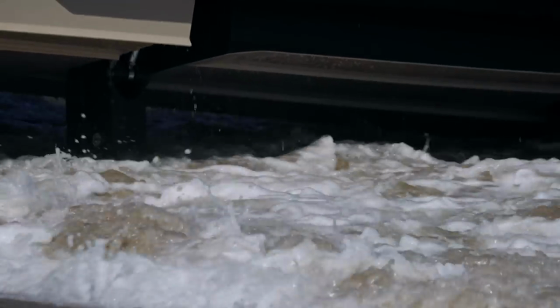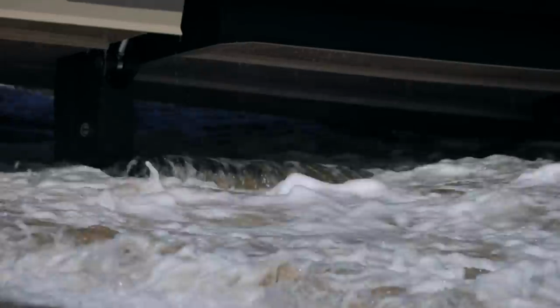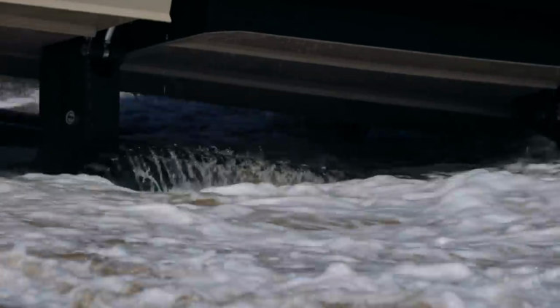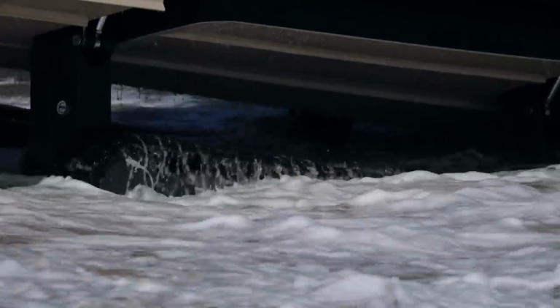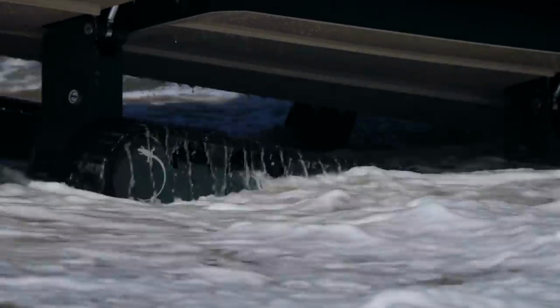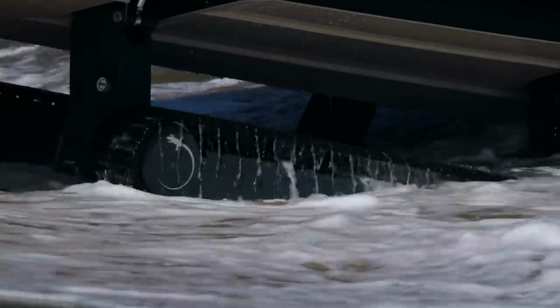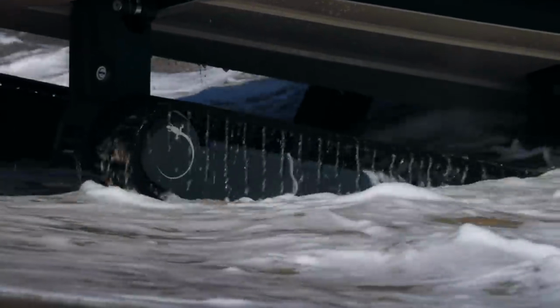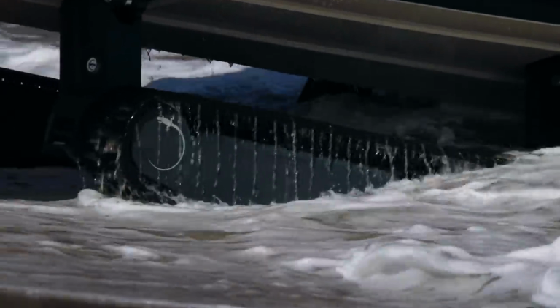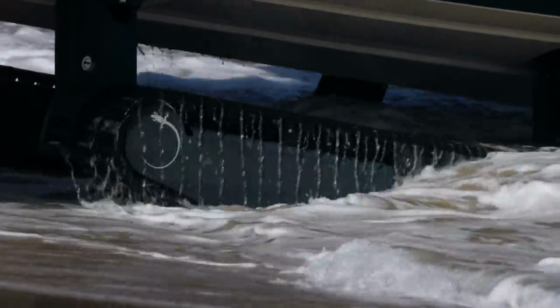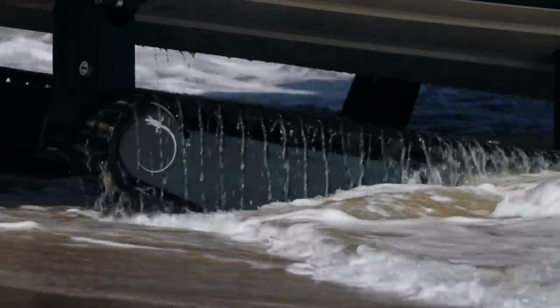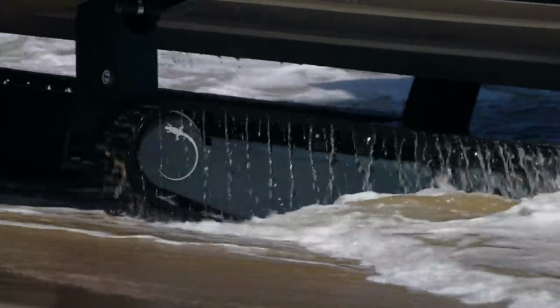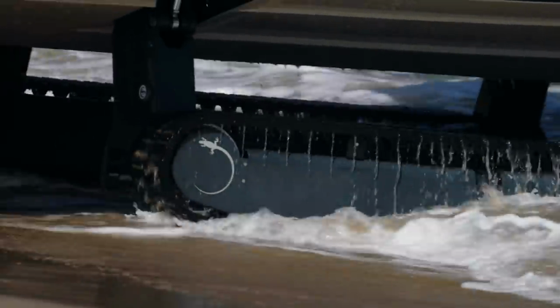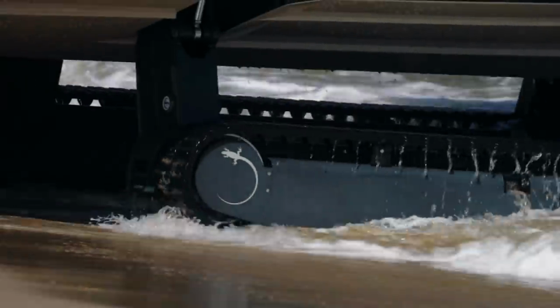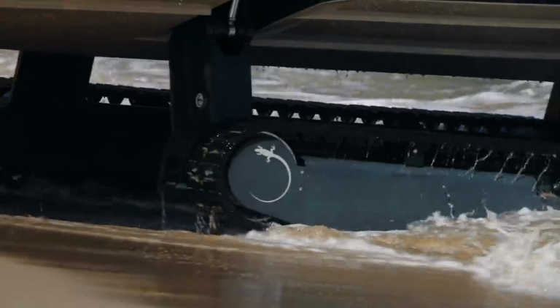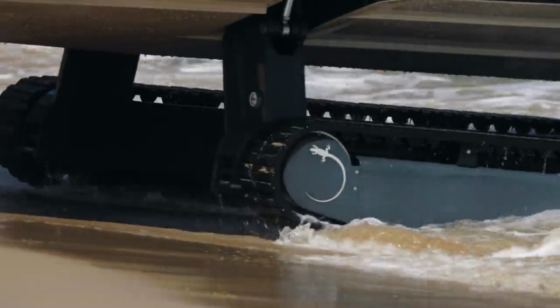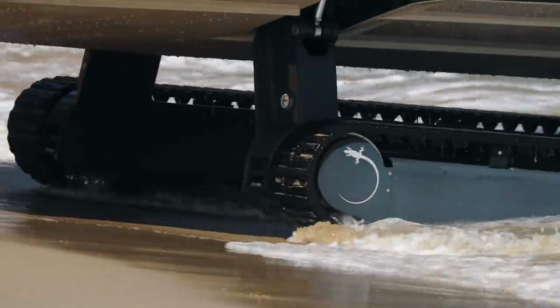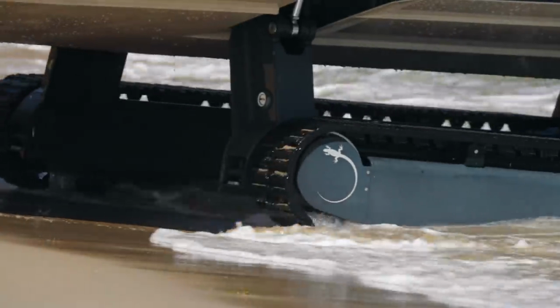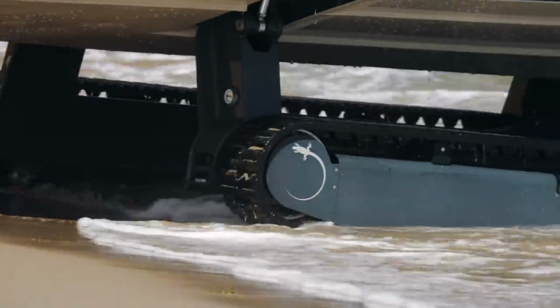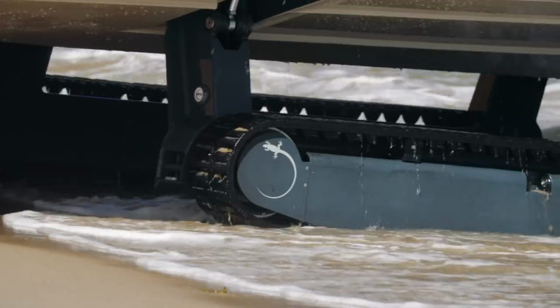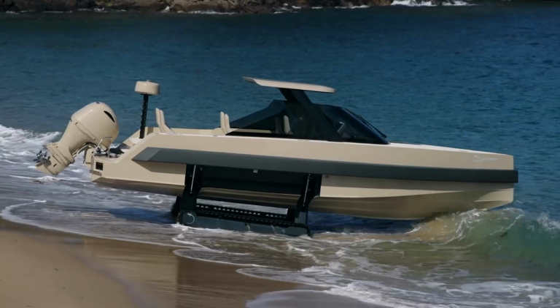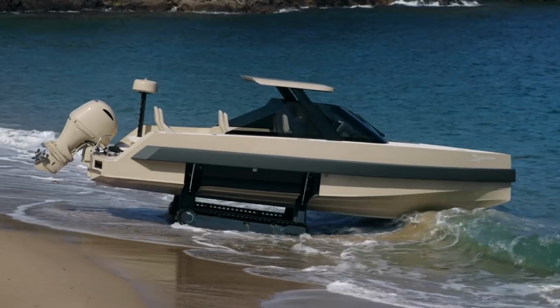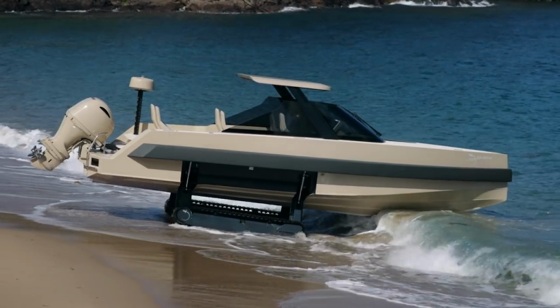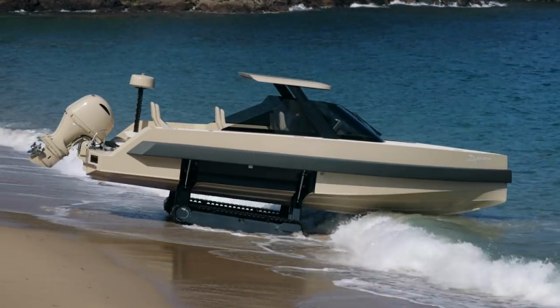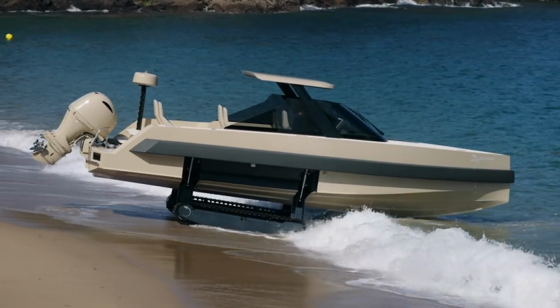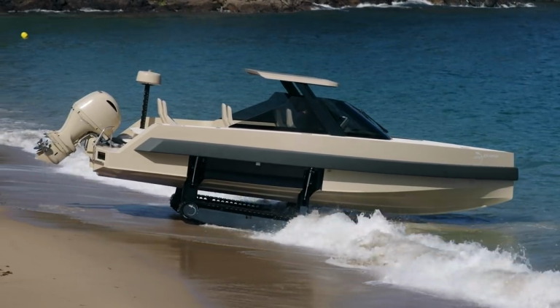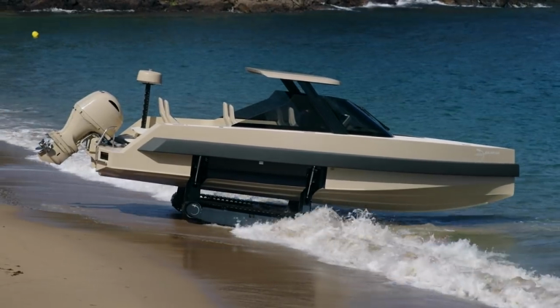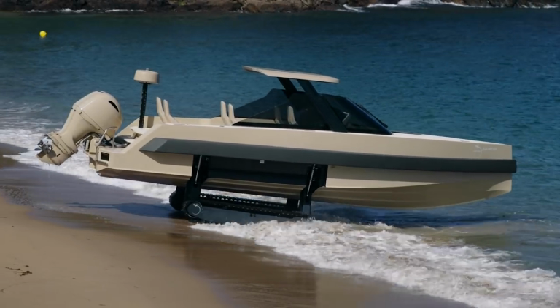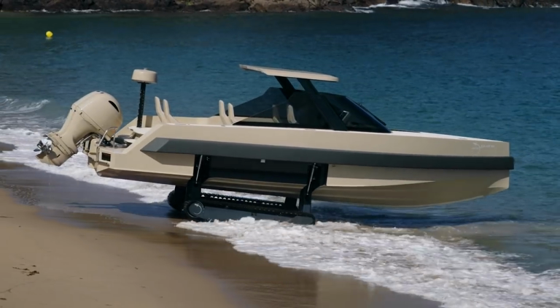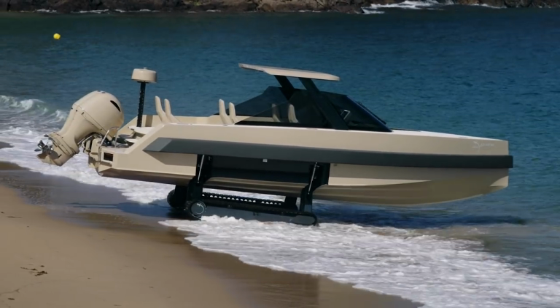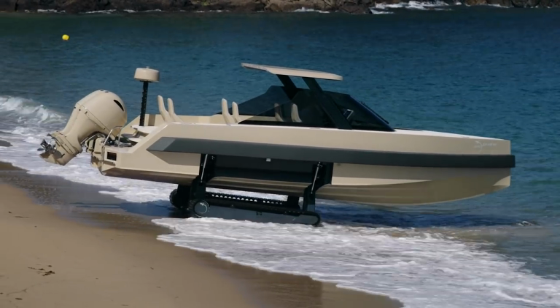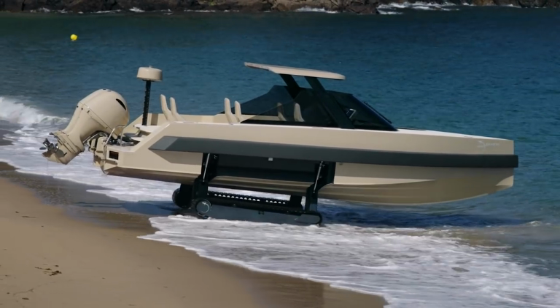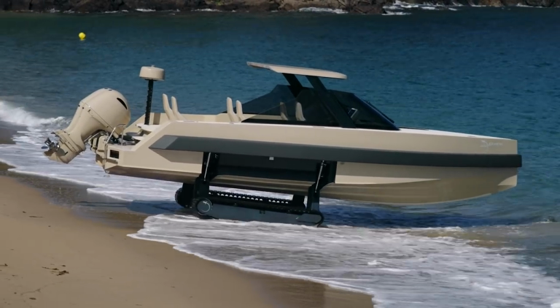With the ground pressure equivalent to a human being and the electric drive, the Iguana will blend into the environment and provide unrivalled freedom.